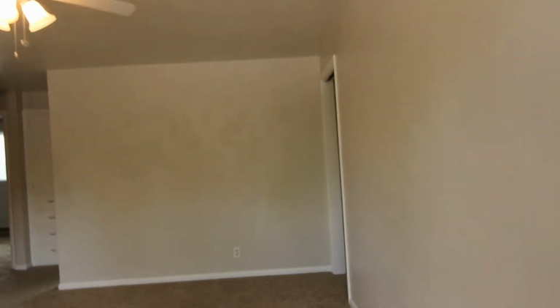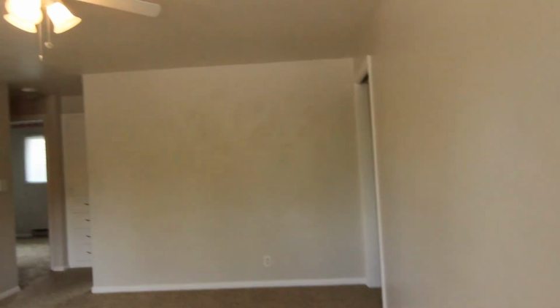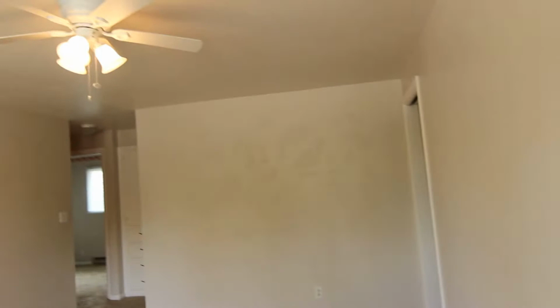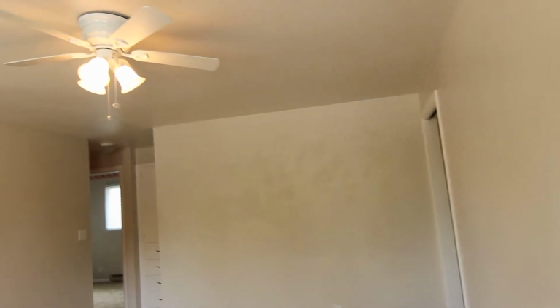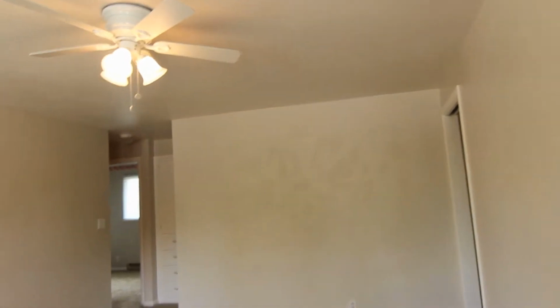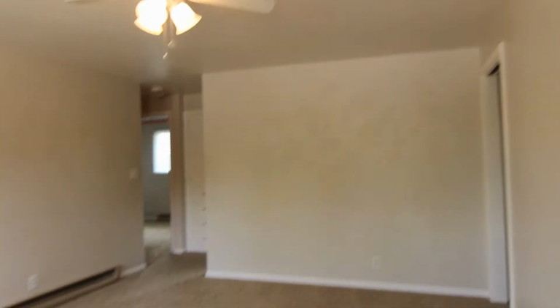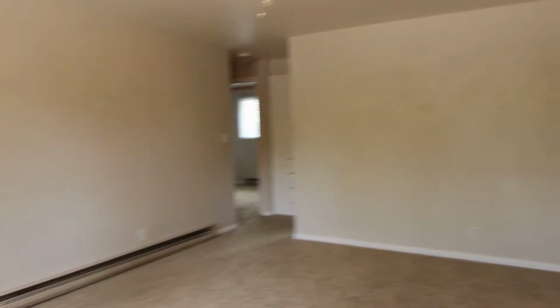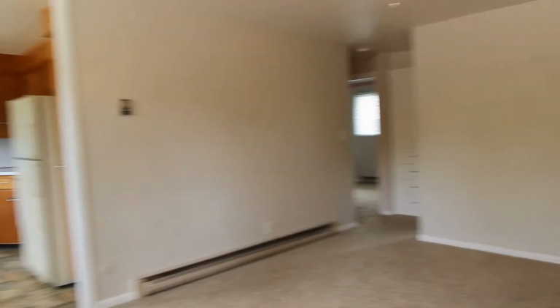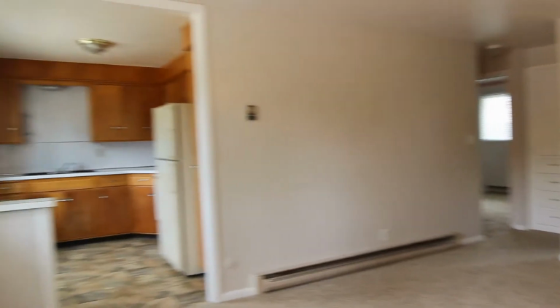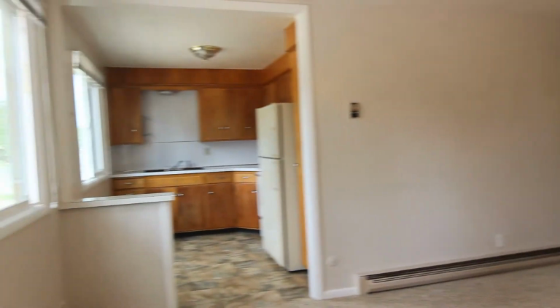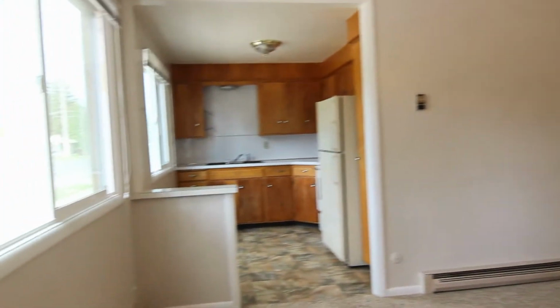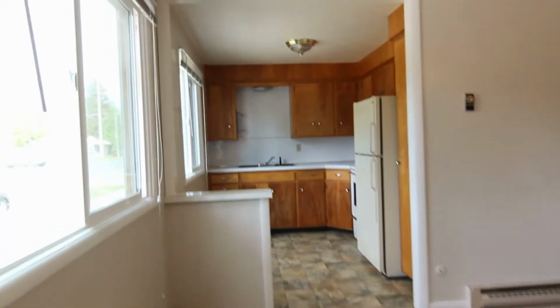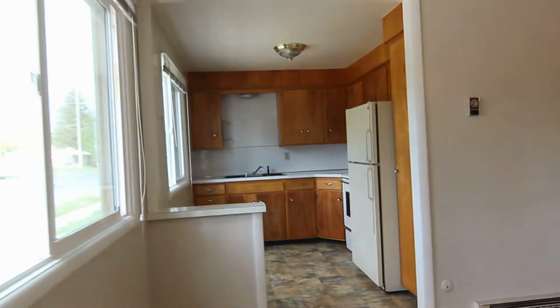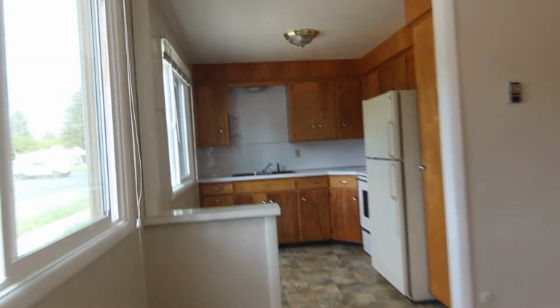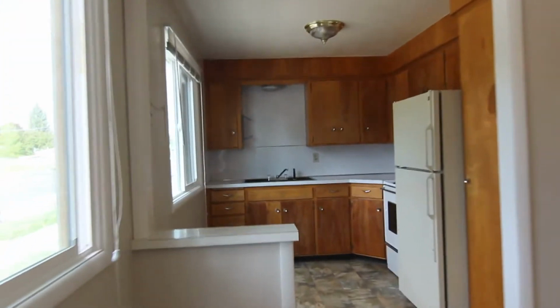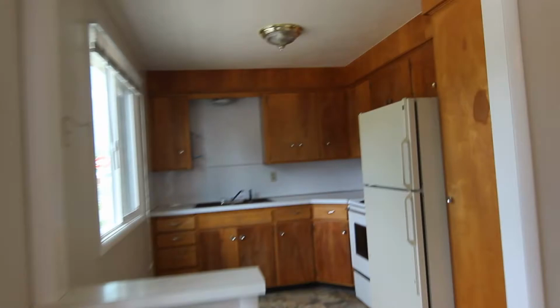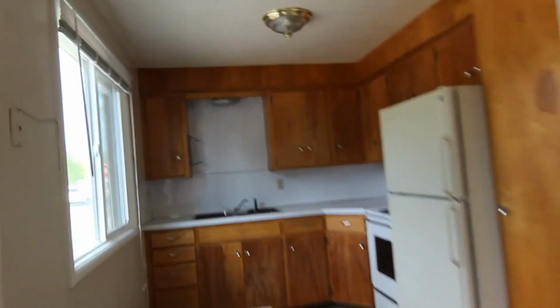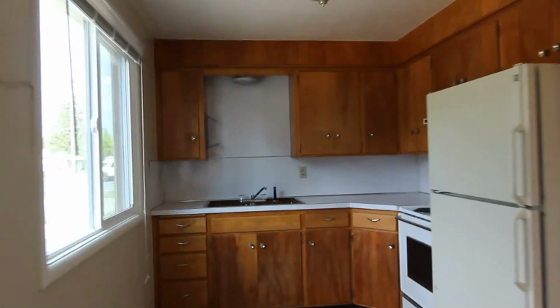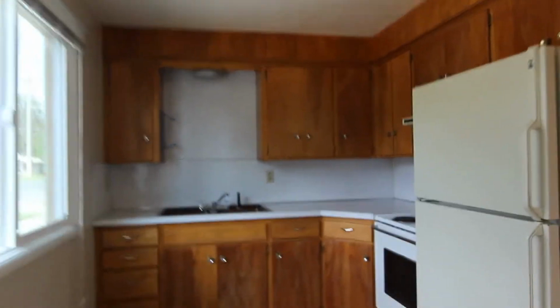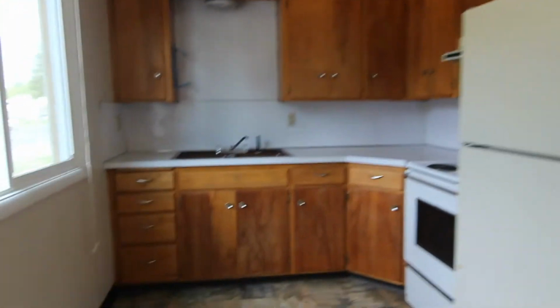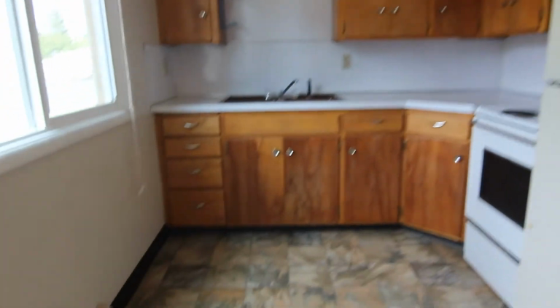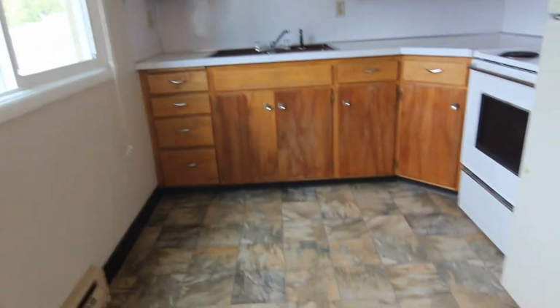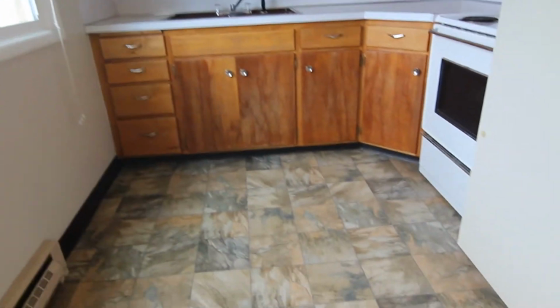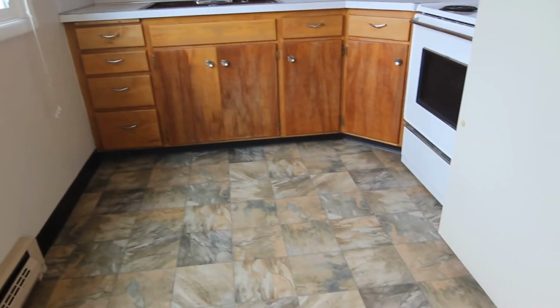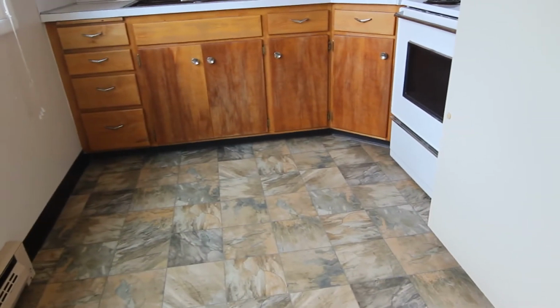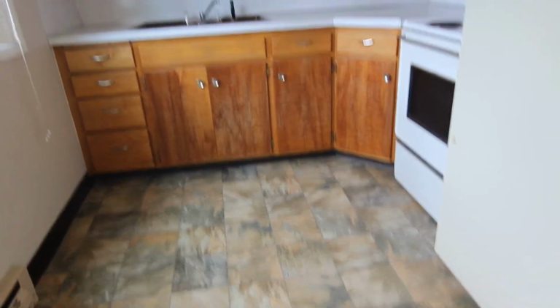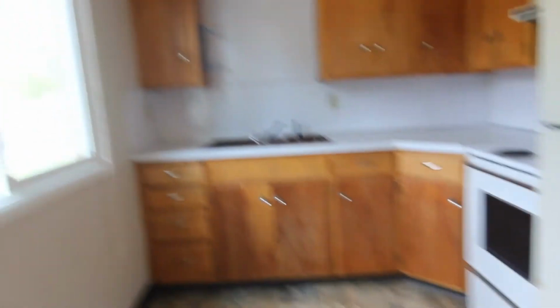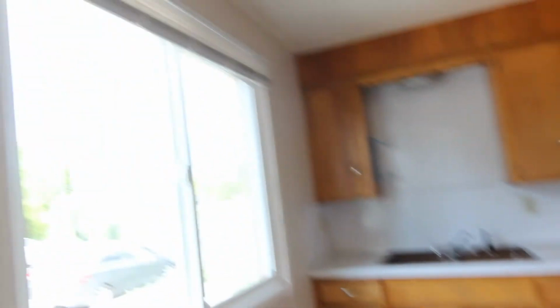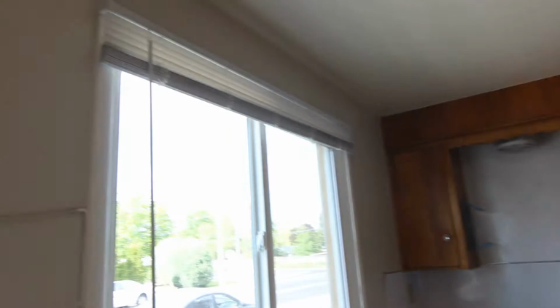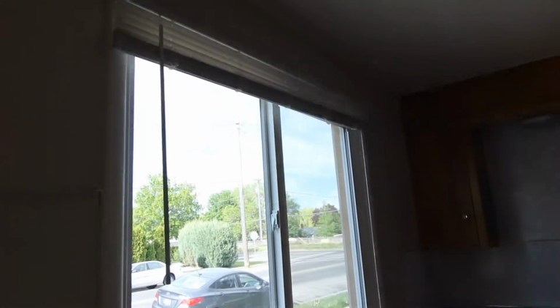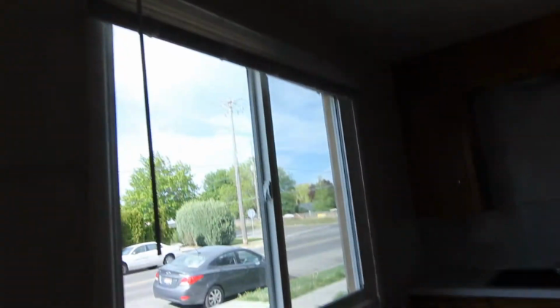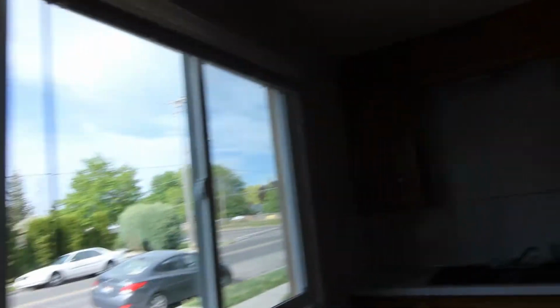The living room here has a ceiling fan. Kitchen off to the left. It has new tile, and the windows in this unit are also new.